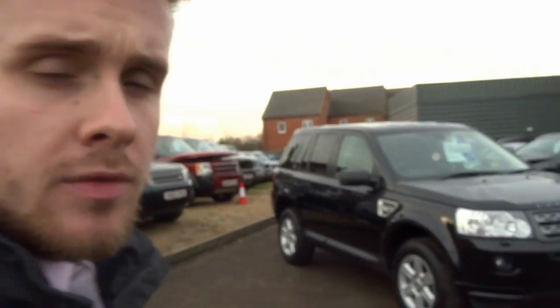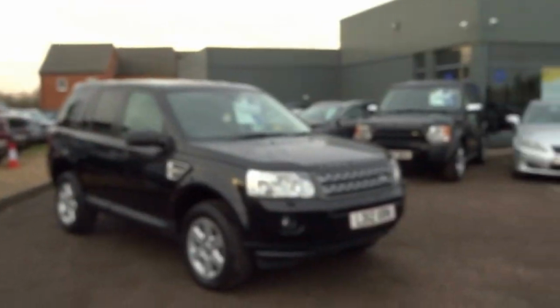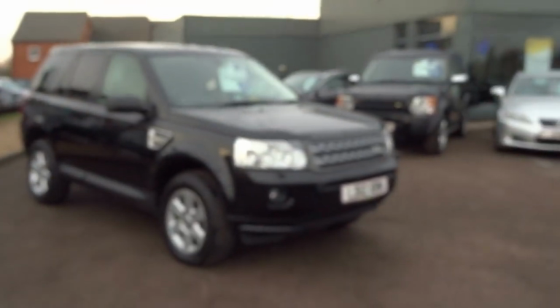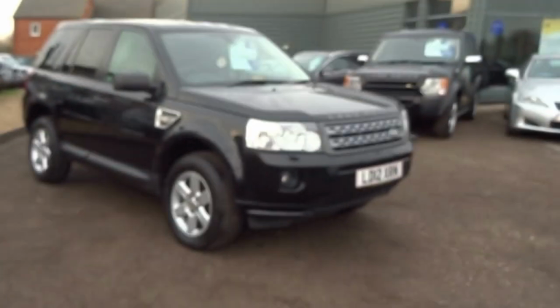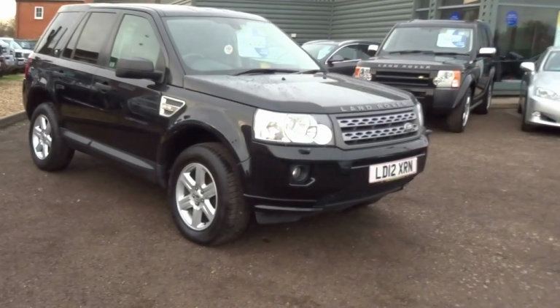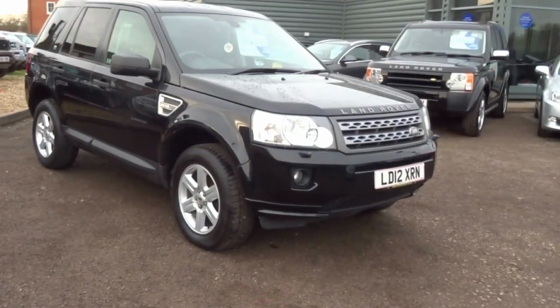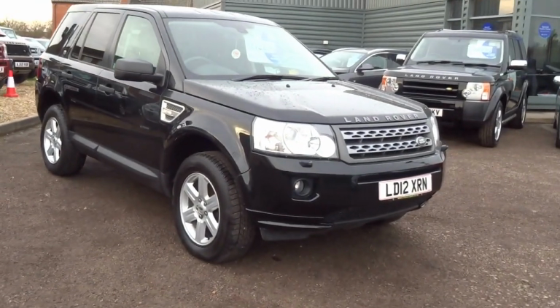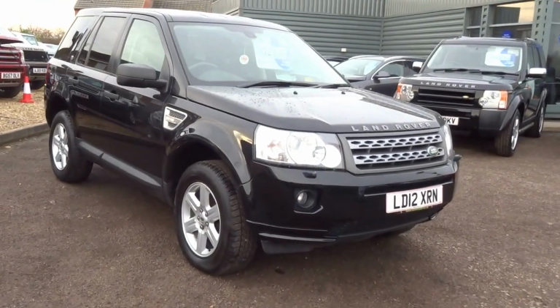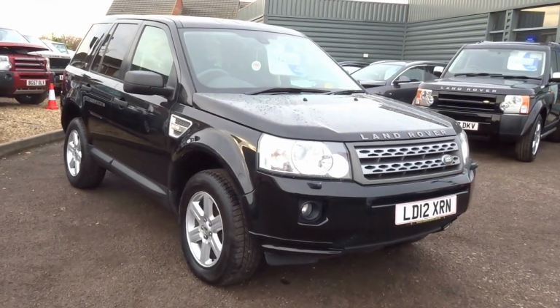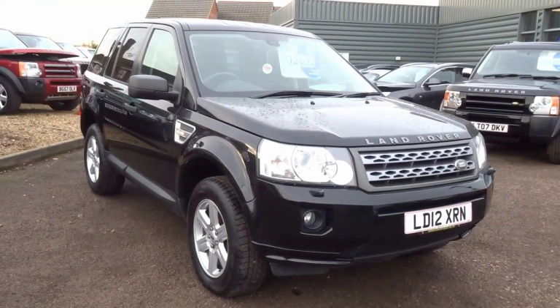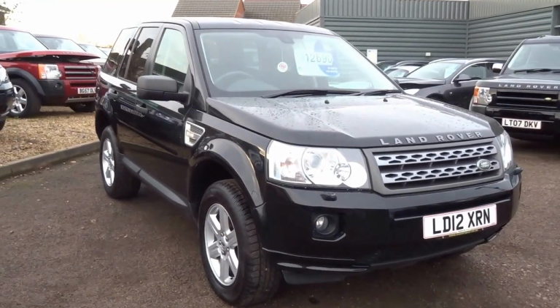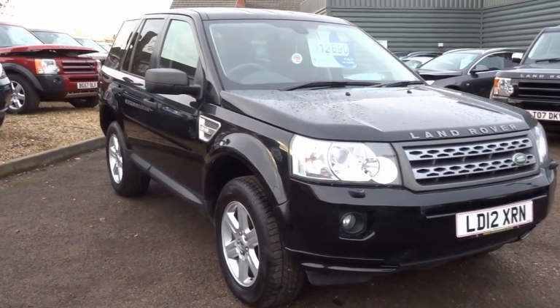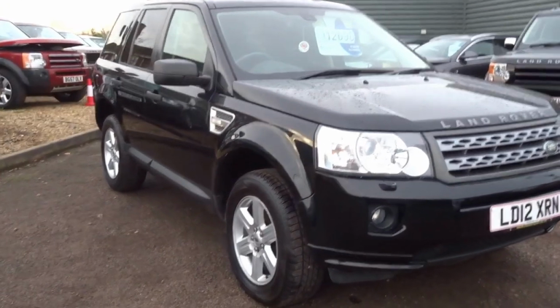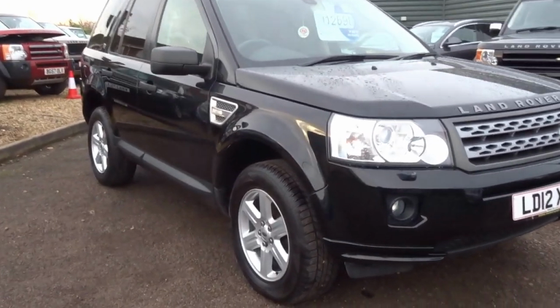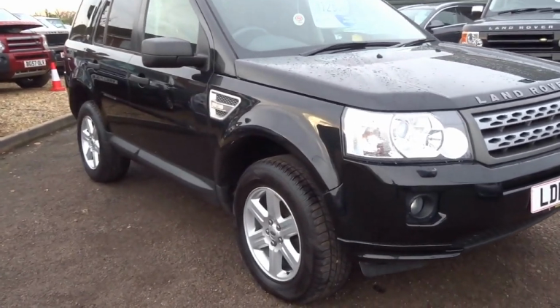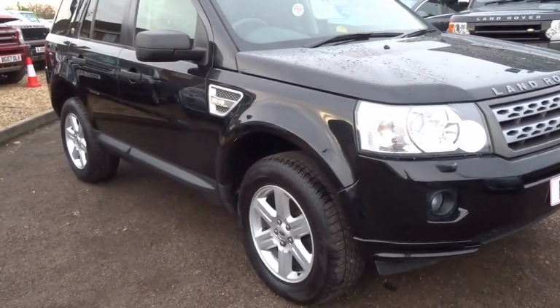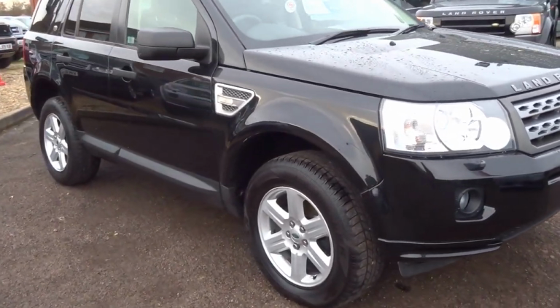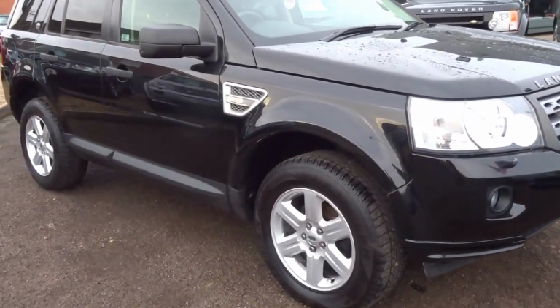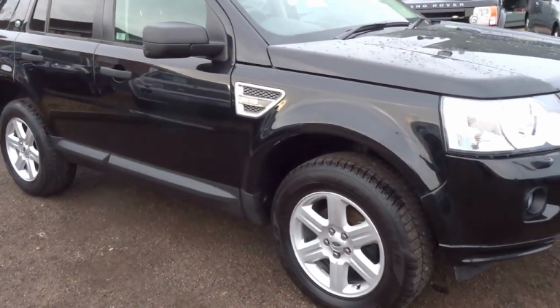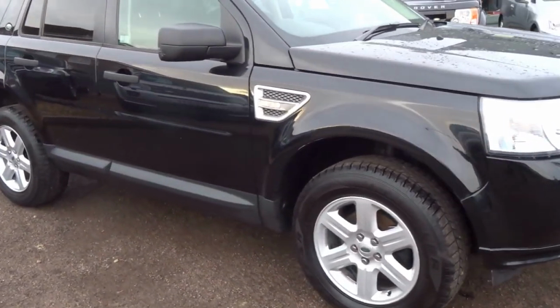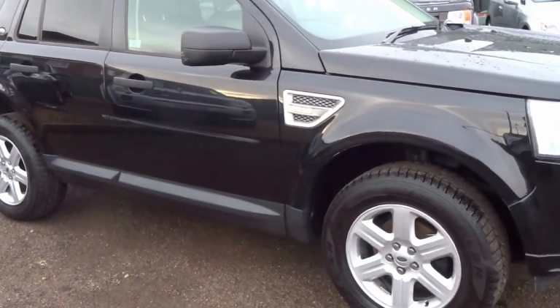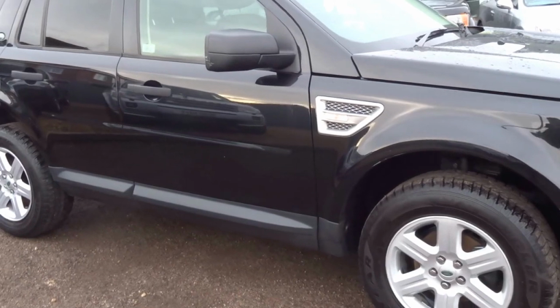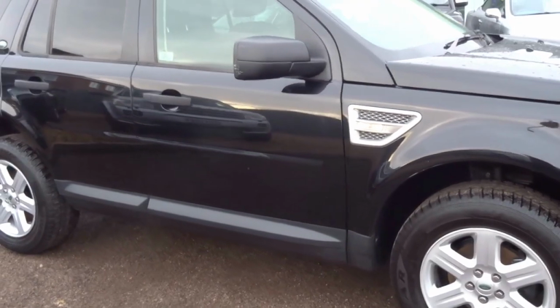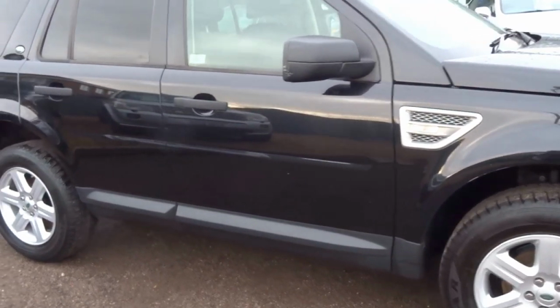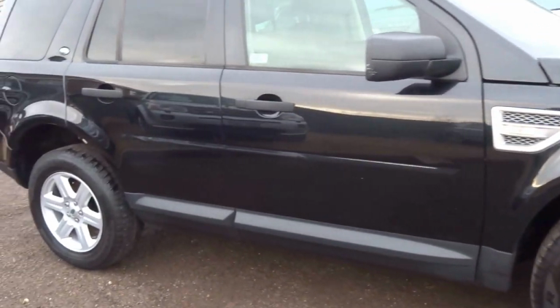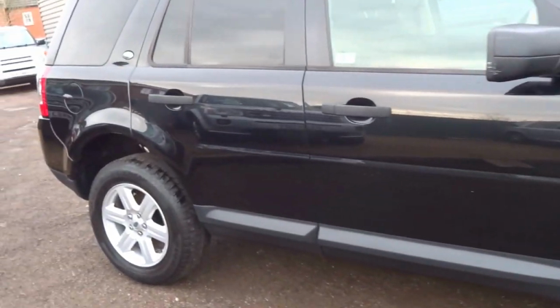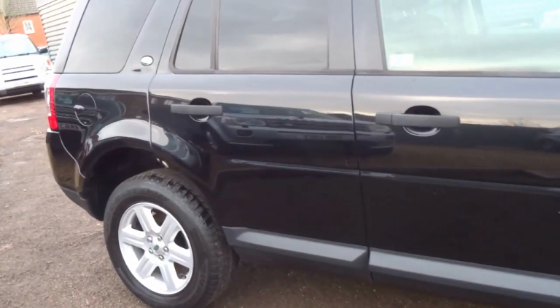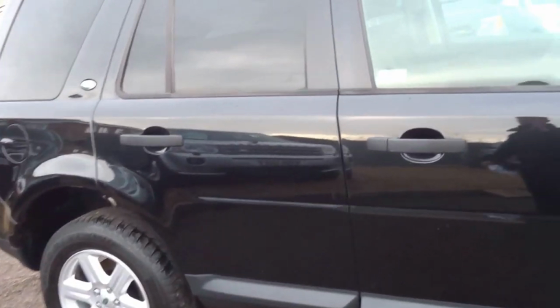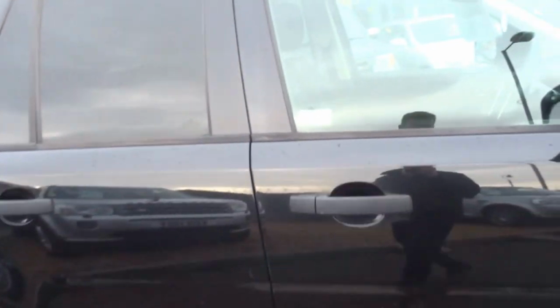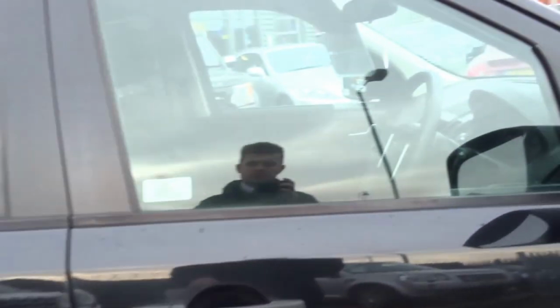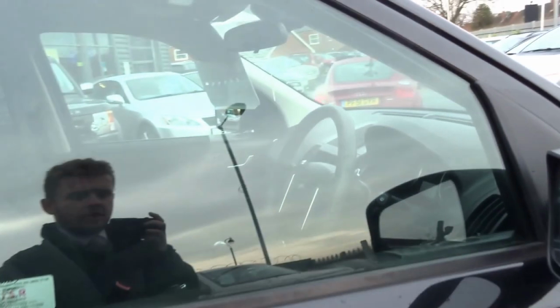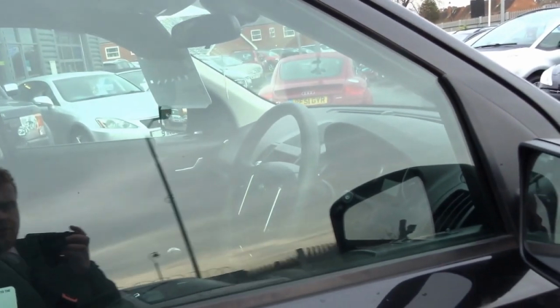Good afternoon, George here from Country Car. This afternoon's video is on this 2012 black Land Rover Freelander. This is the two-wheel drive version, so that means better fuel economy than the four-wheel drive, but it's still capable off-road.